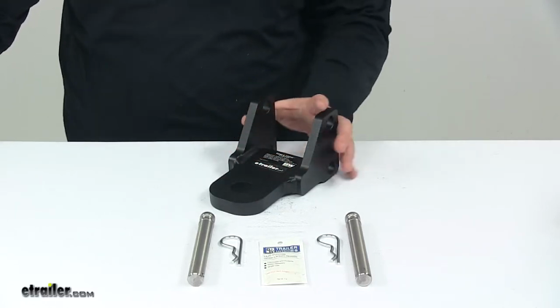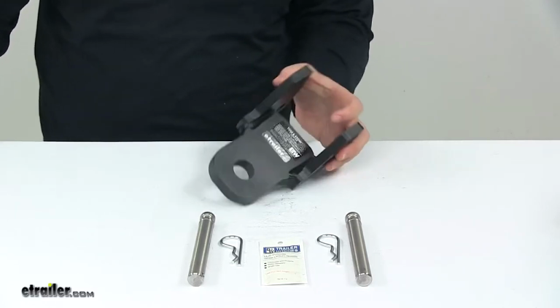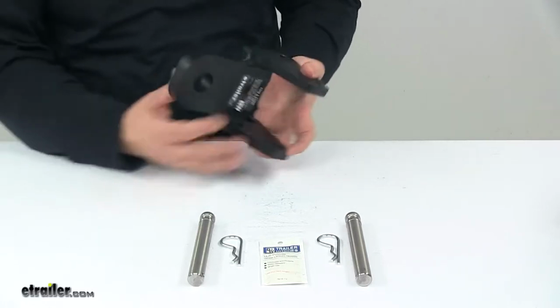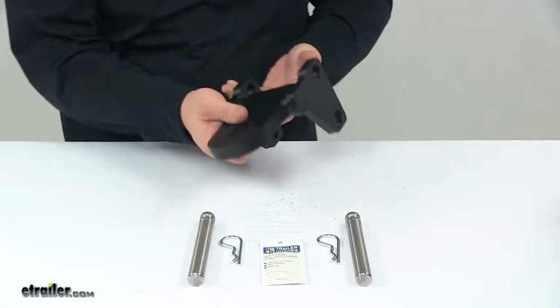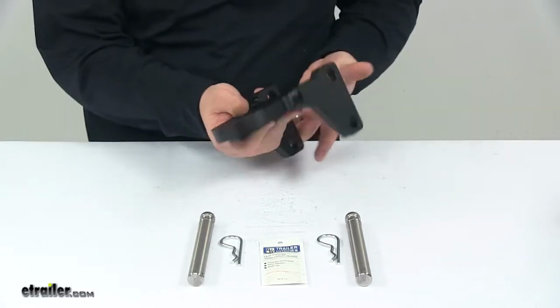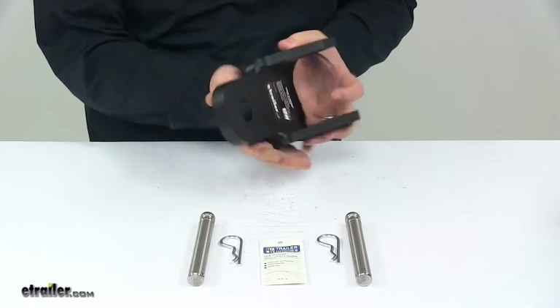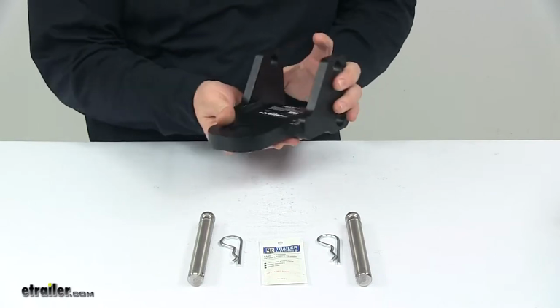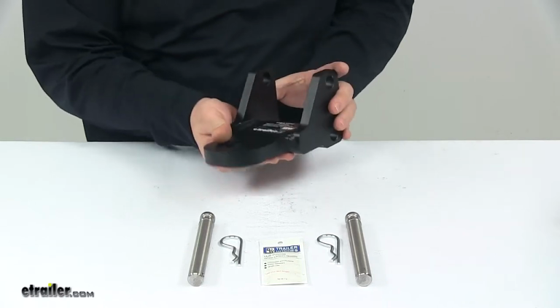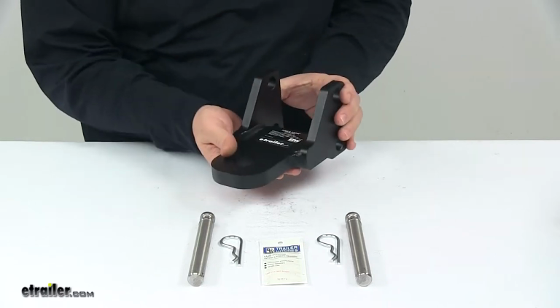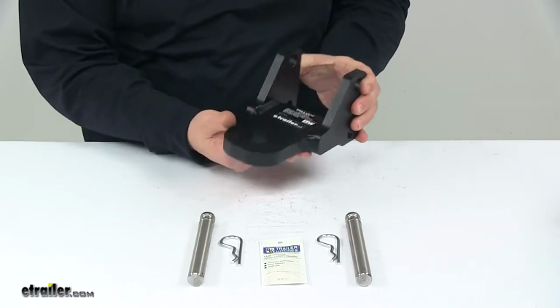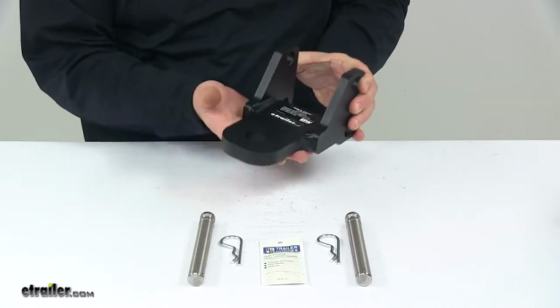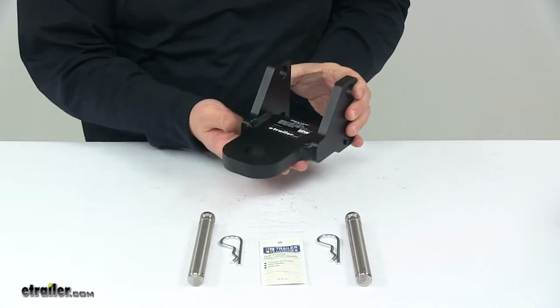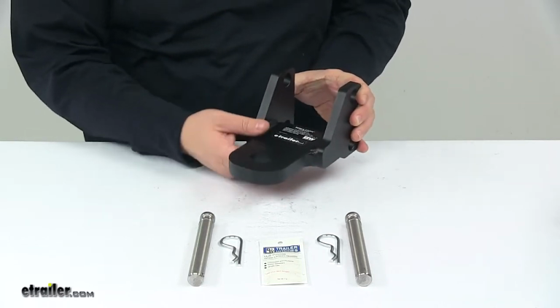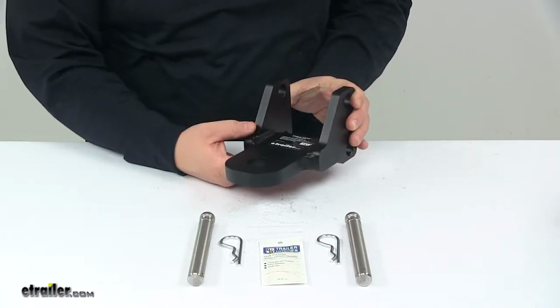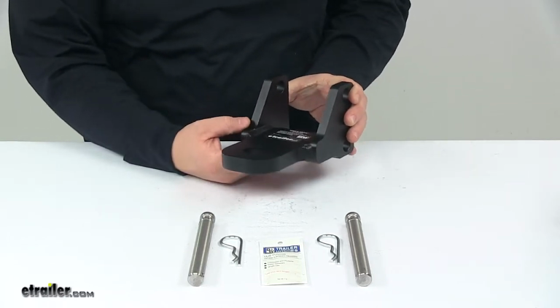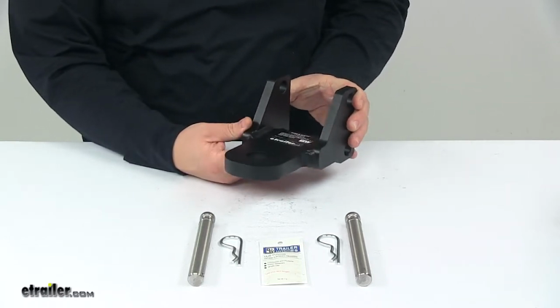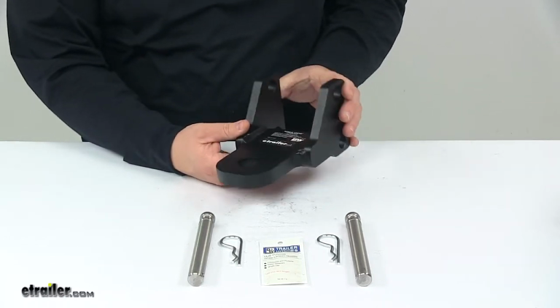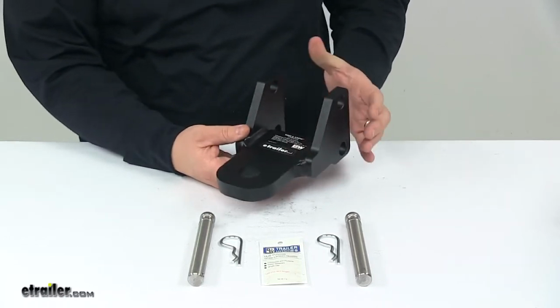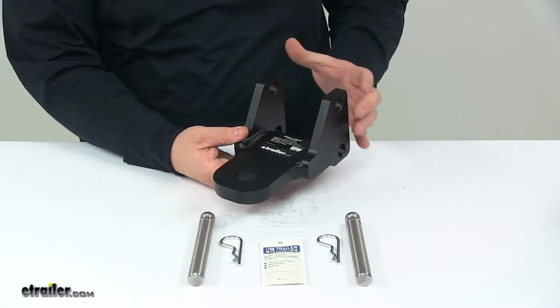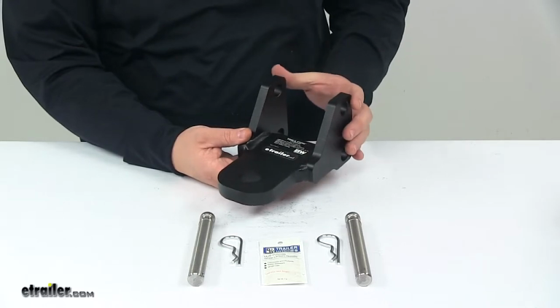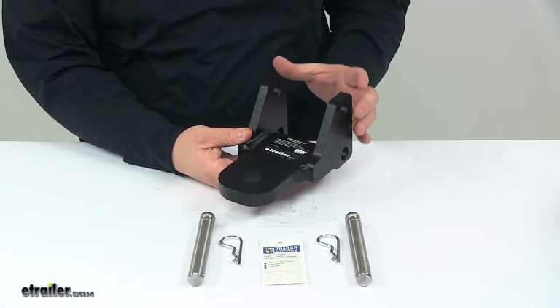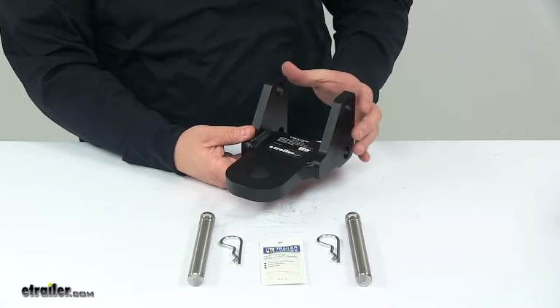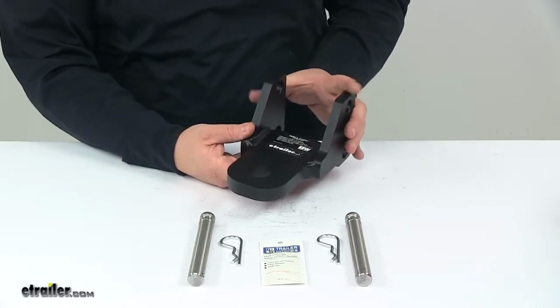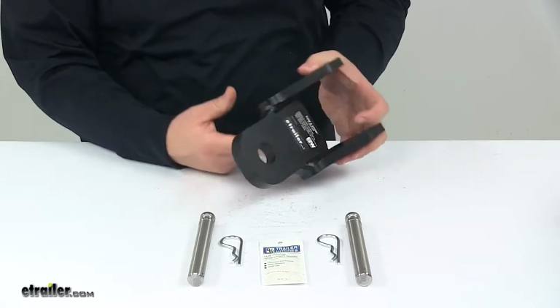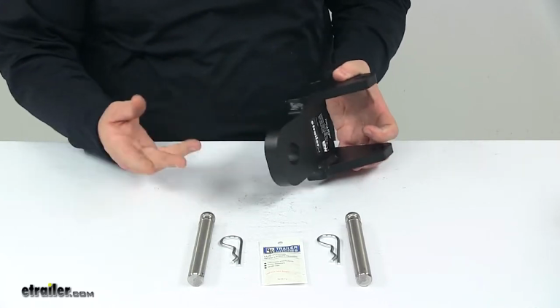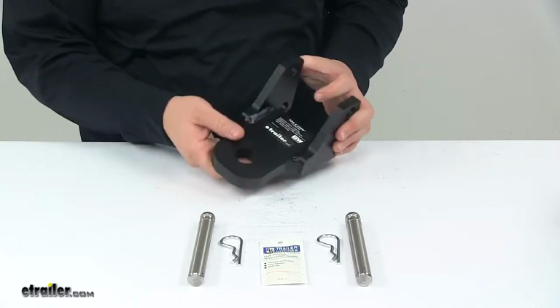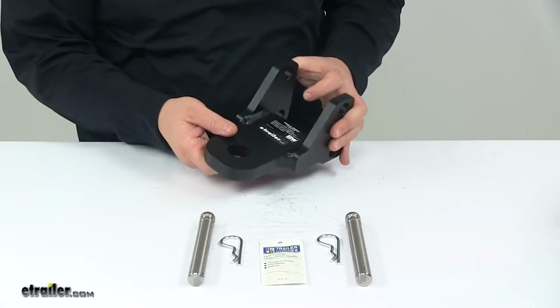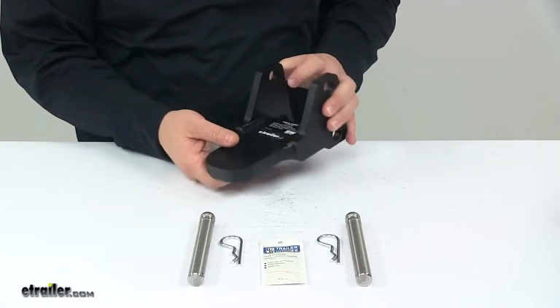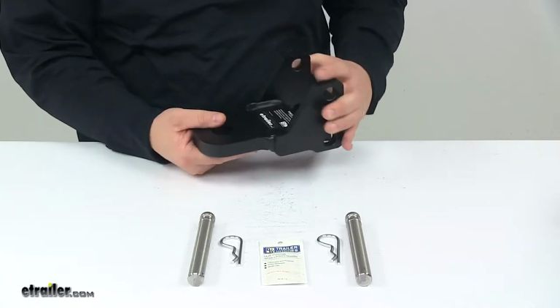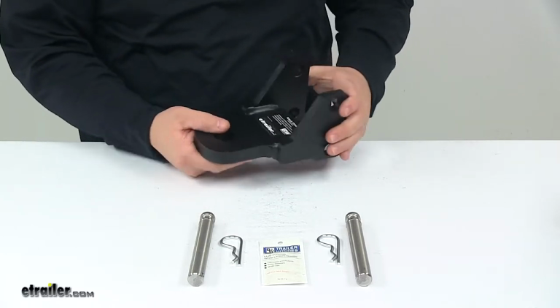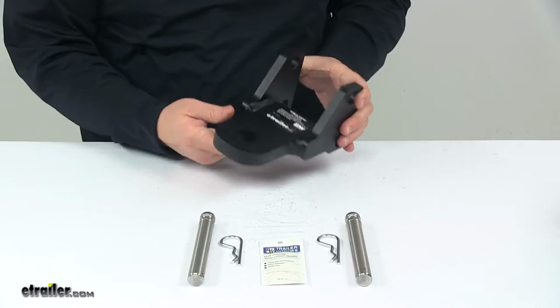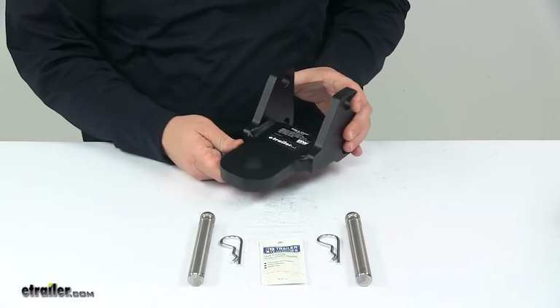When it comes to the construction of this piece here, we're looking at a nice durable steel with E-coated and black powder coat finishing, so it's designed to last a long time and look good for a long time. You don't have to worry about rust or corrosion with this unit. The product is made in the USA.